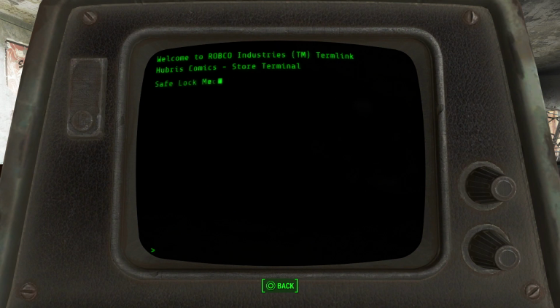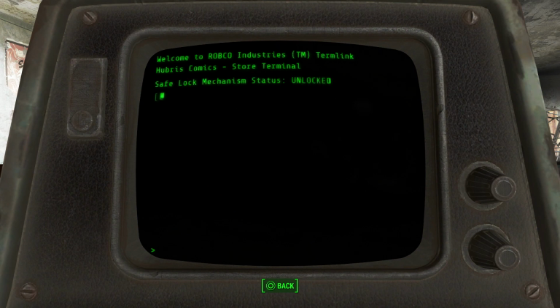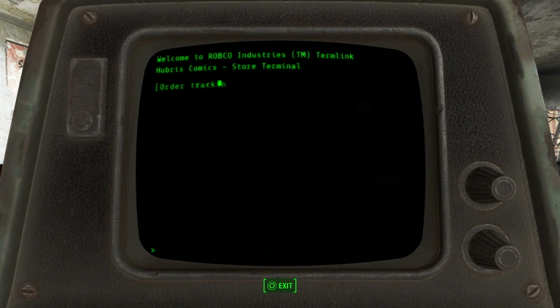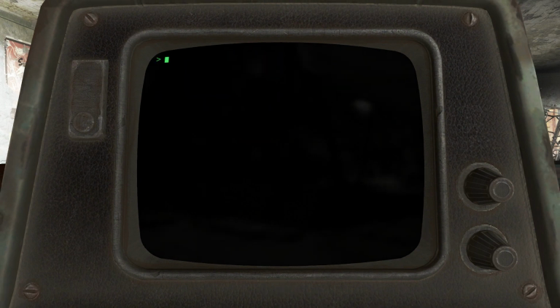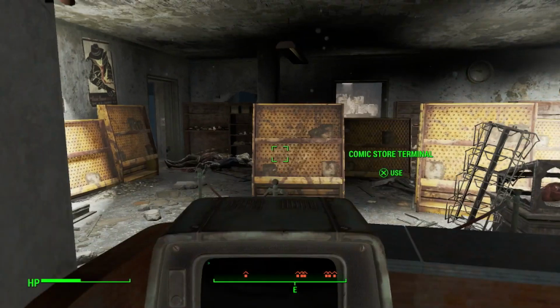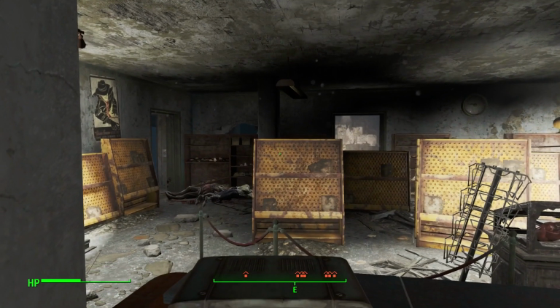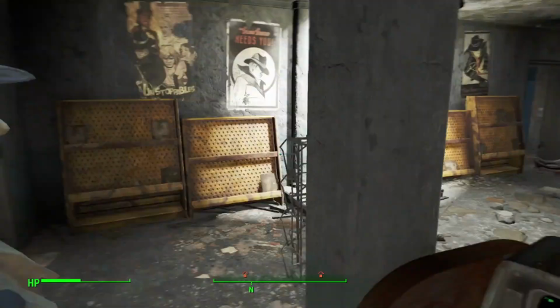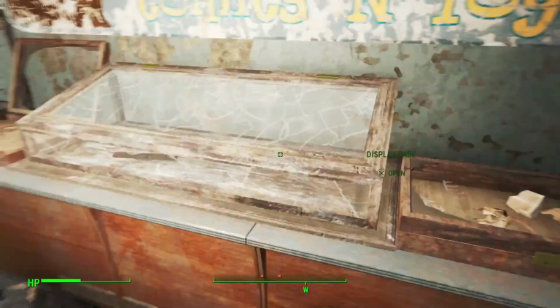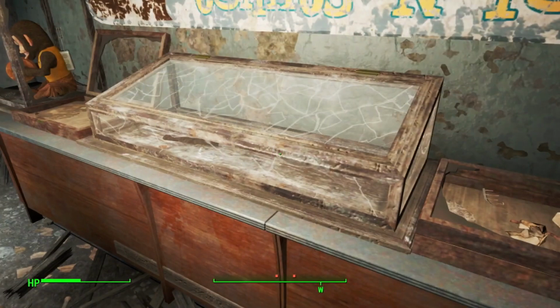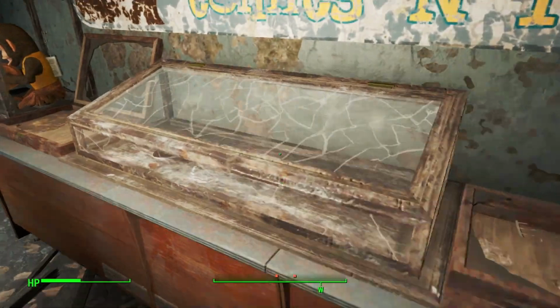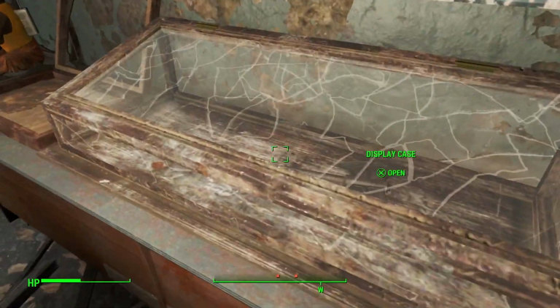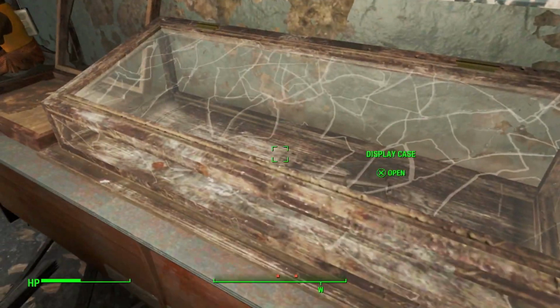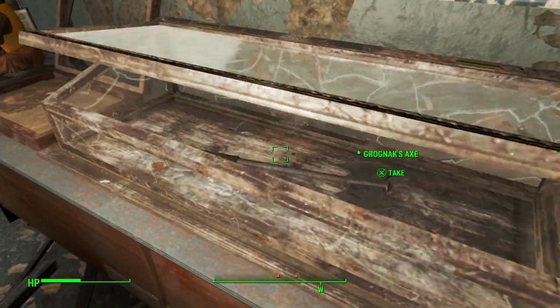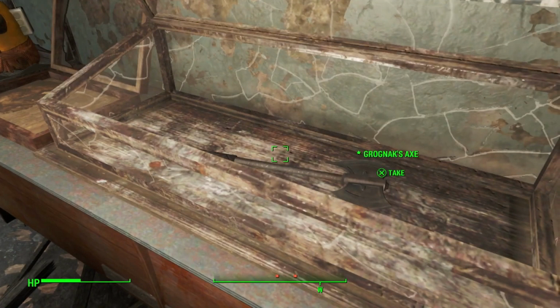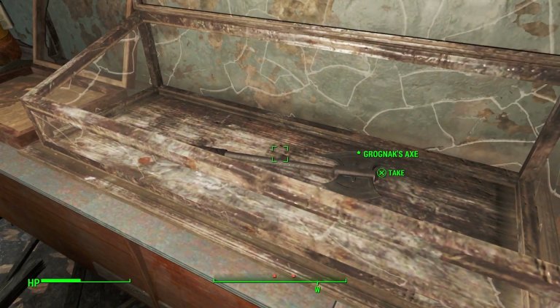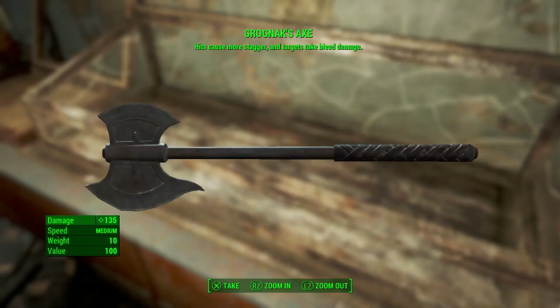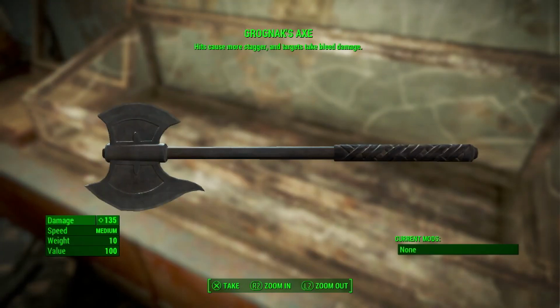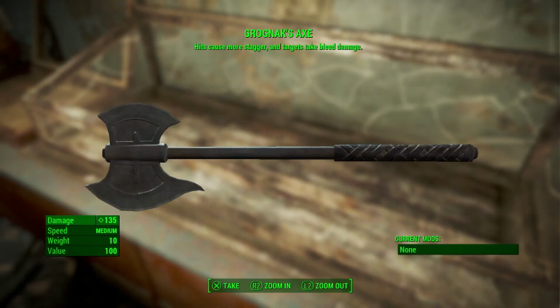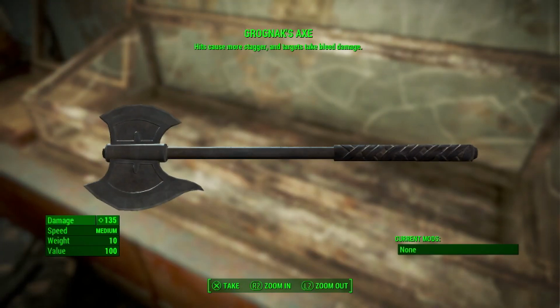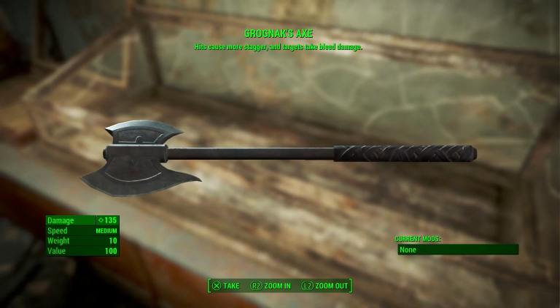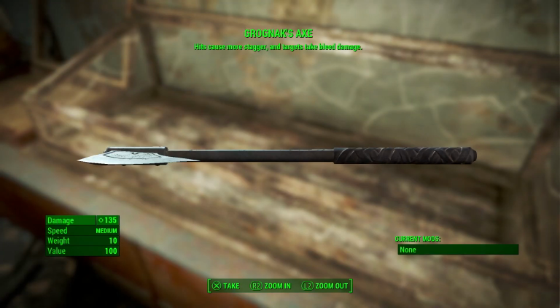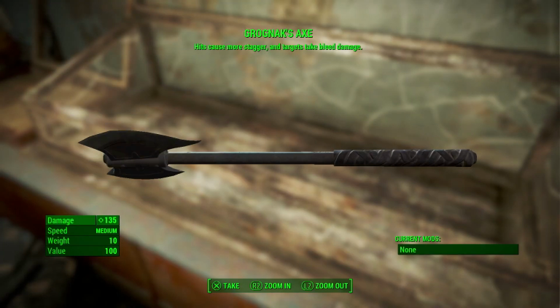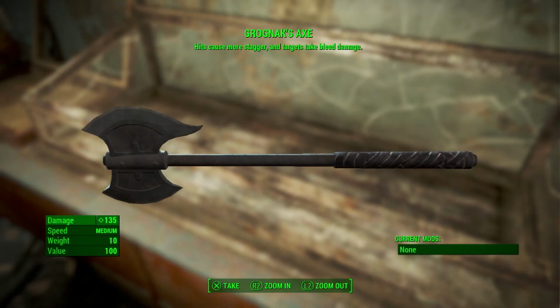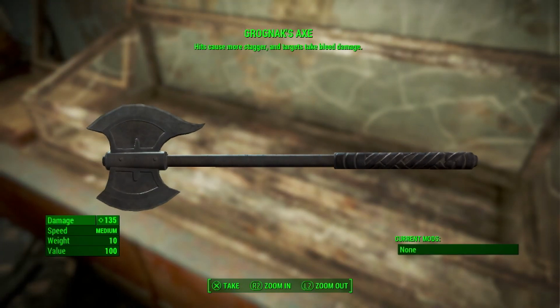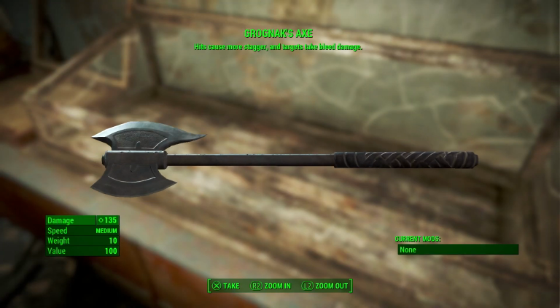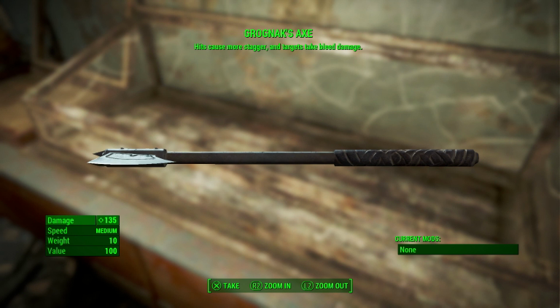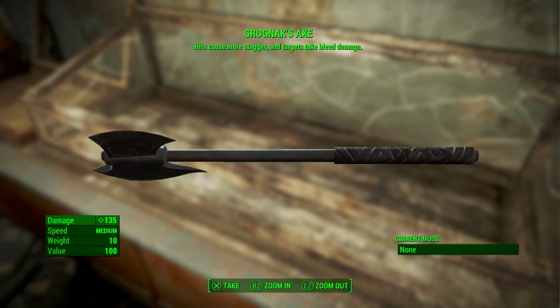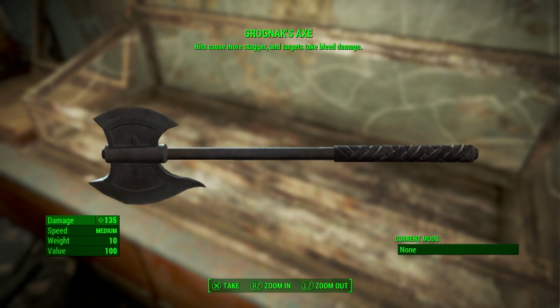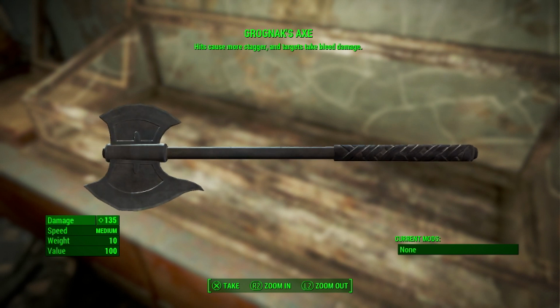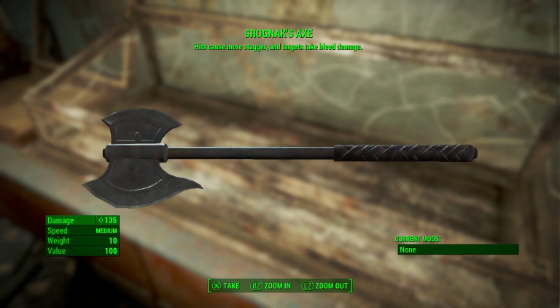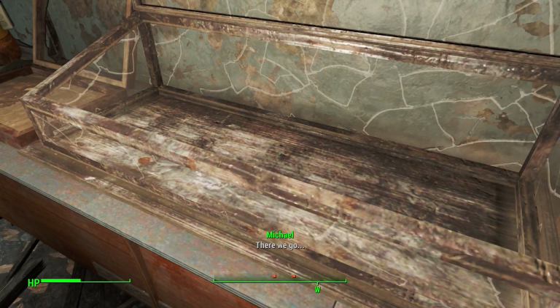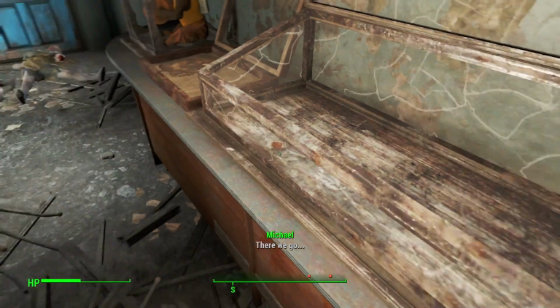After hacking or lockpicking the display case, you will be able to get Grognak's Axe. This causes more stagger than a usual melee weapon and targets will take bleed damage from it. It also has a high amount of damage.